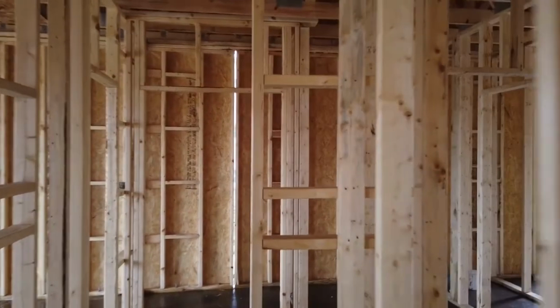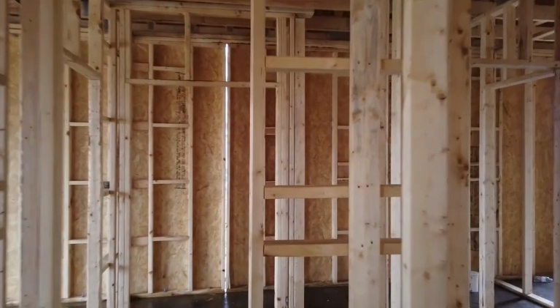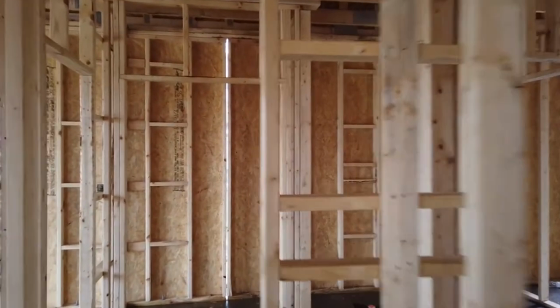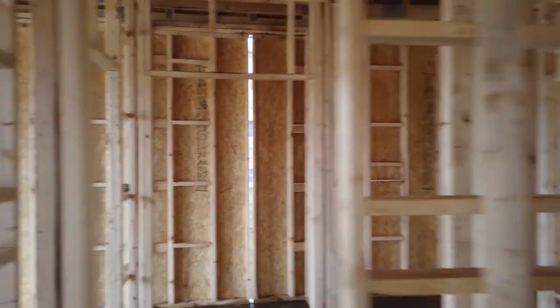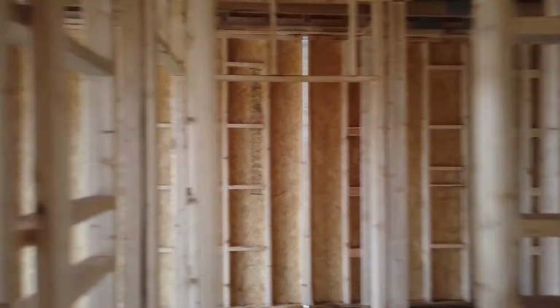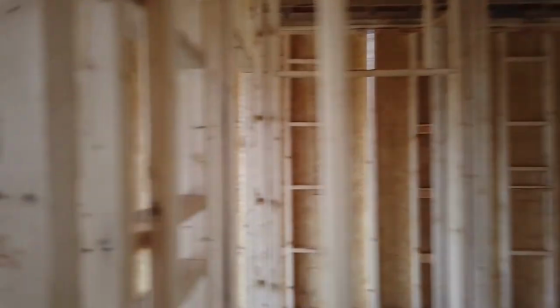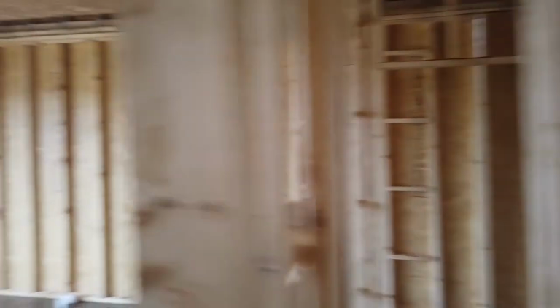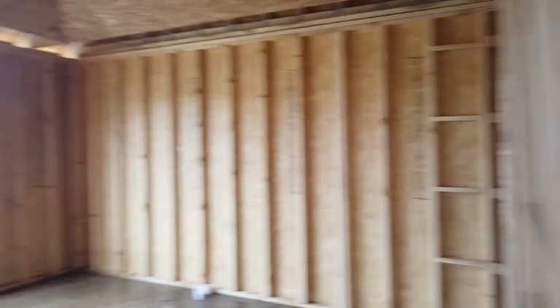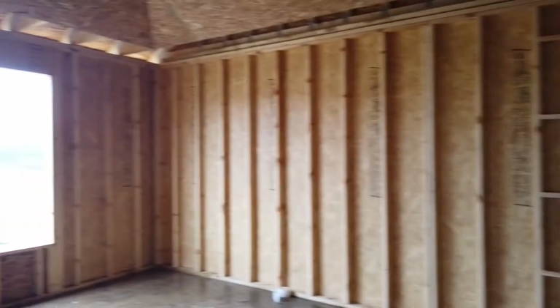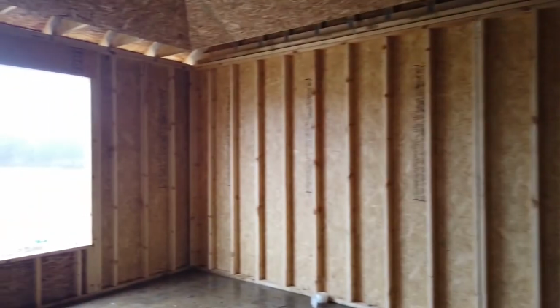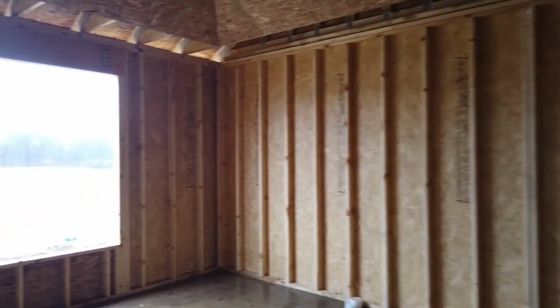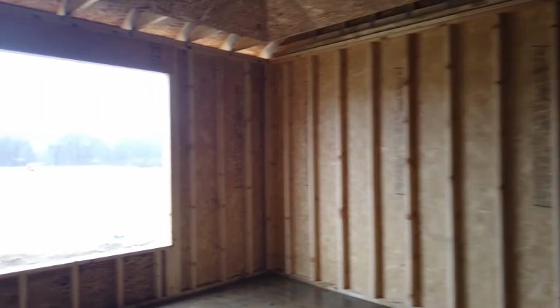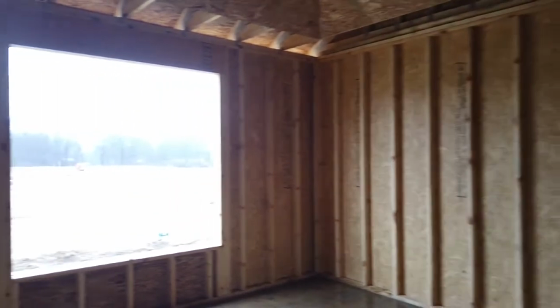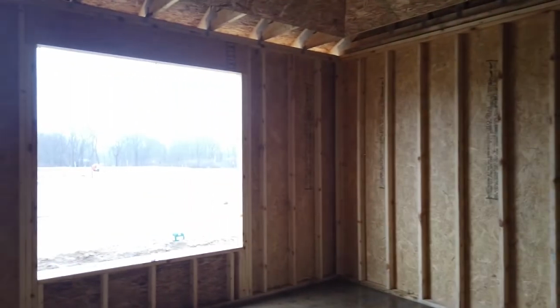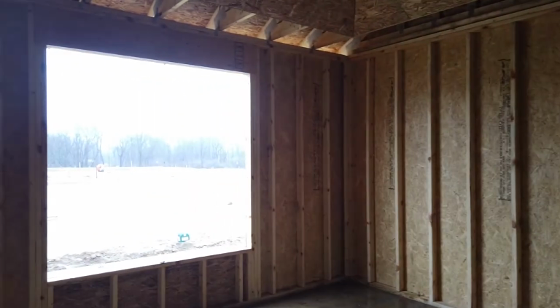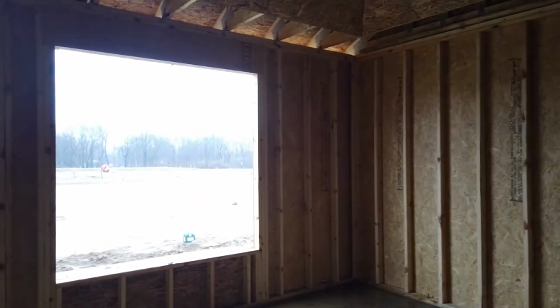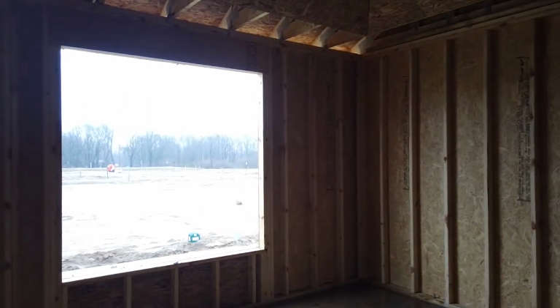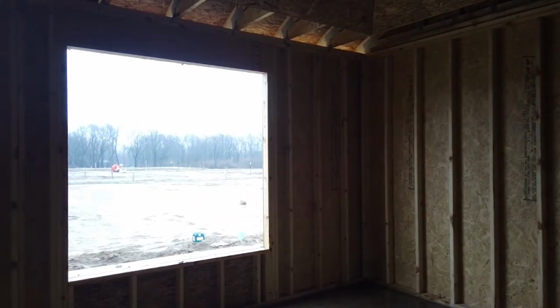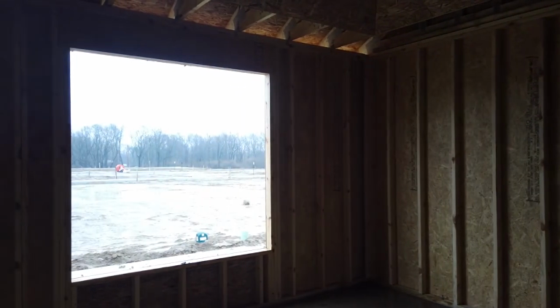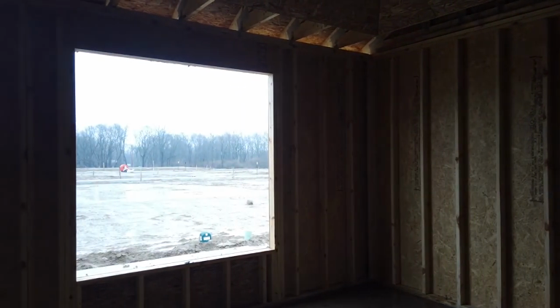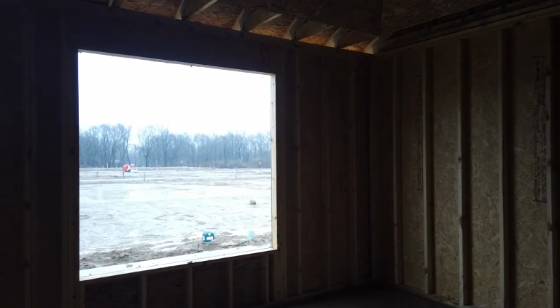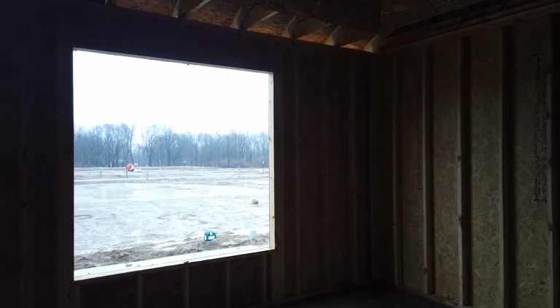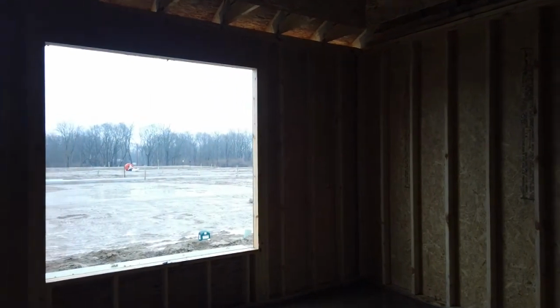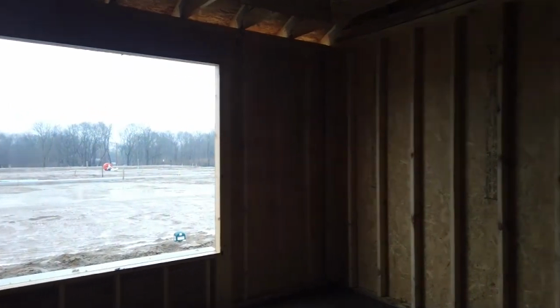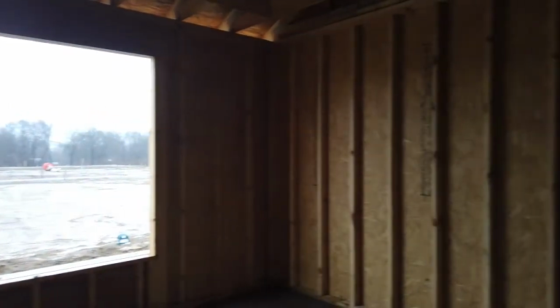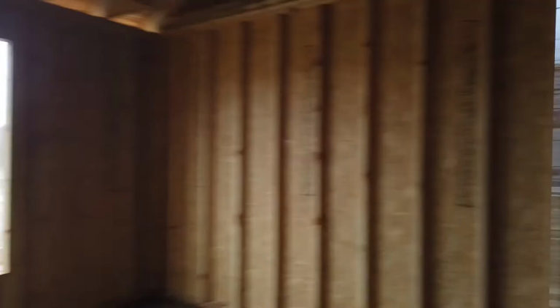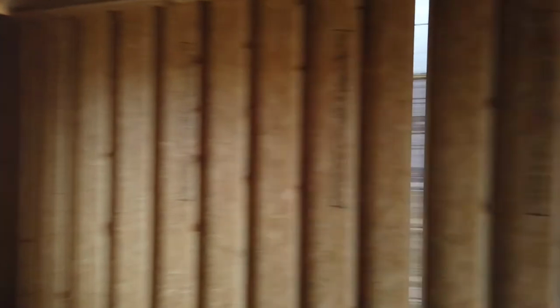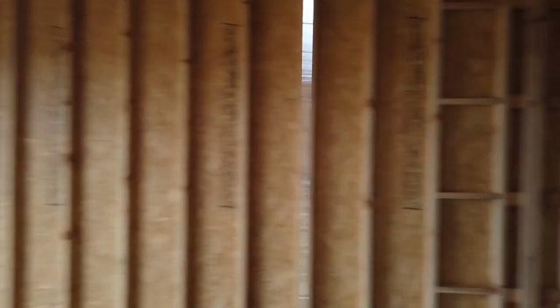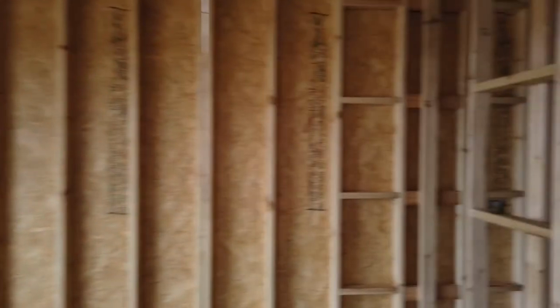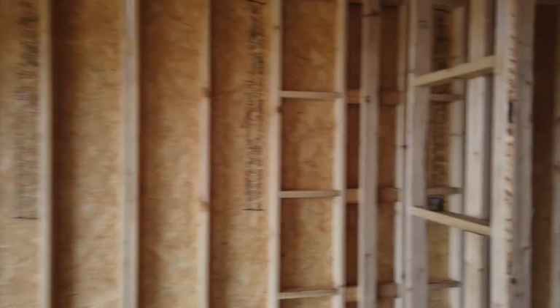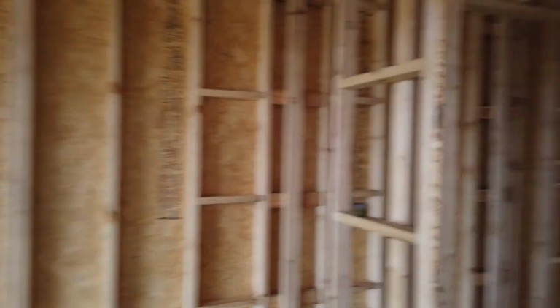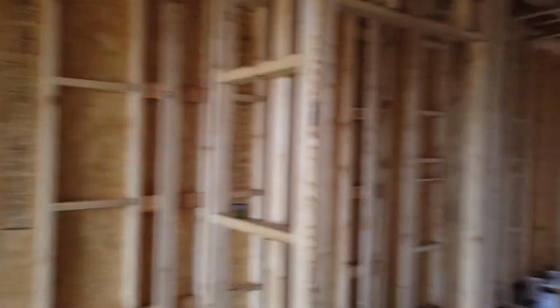And here is our bedroom — this is Mr. and I's bedroom. Big, beautiful double pane windows there.